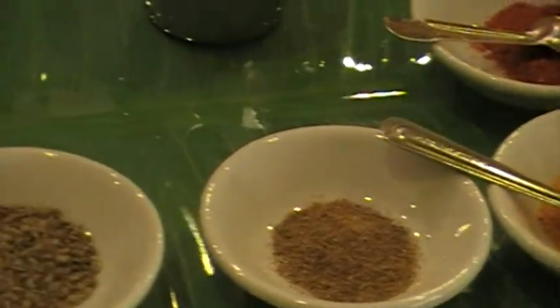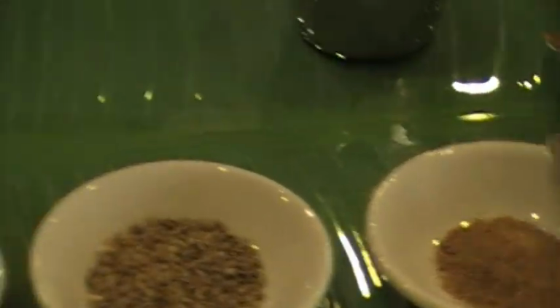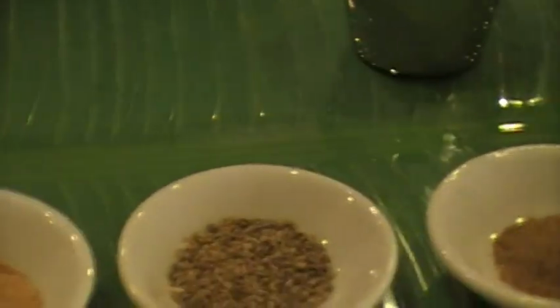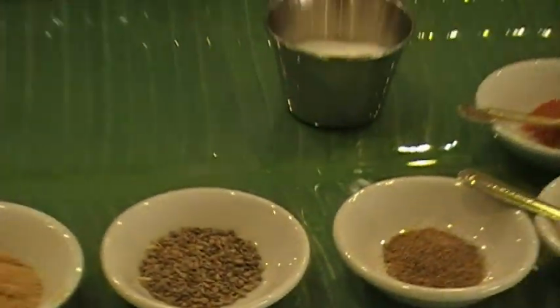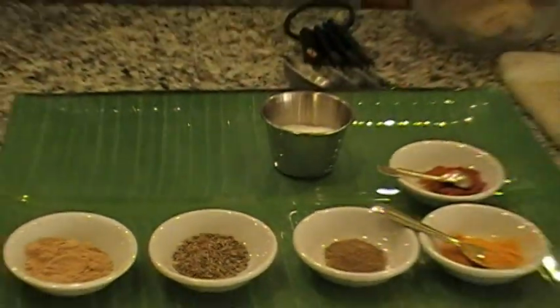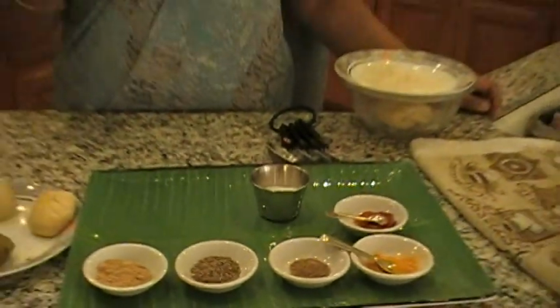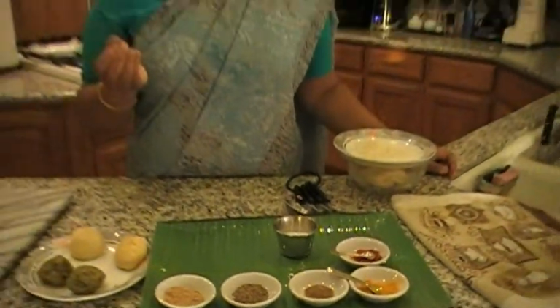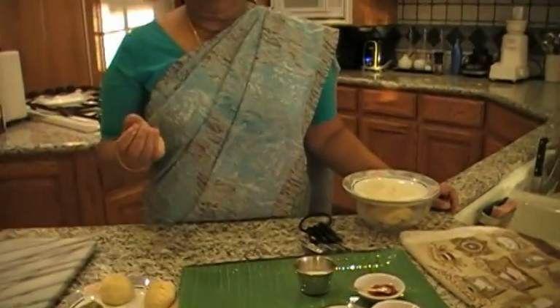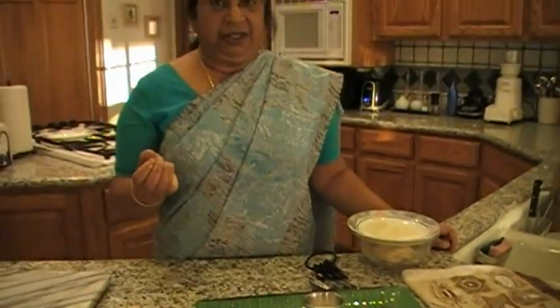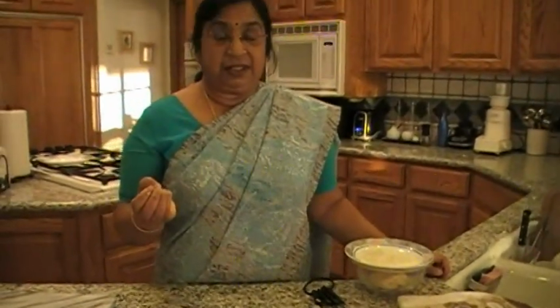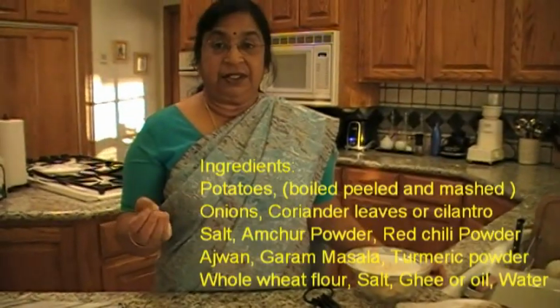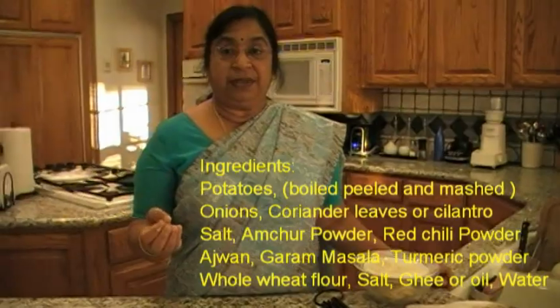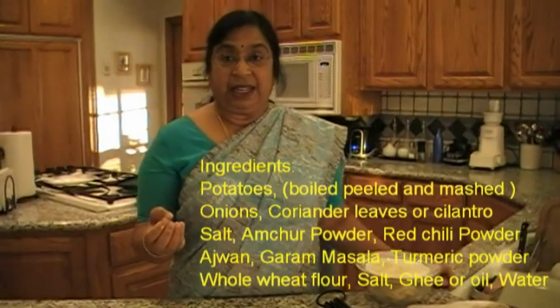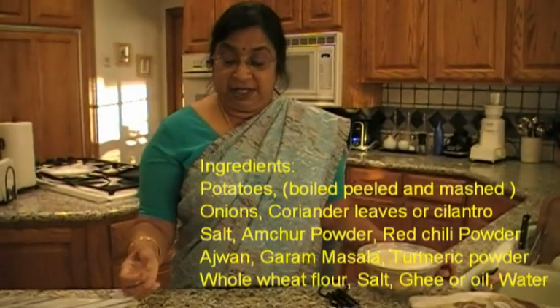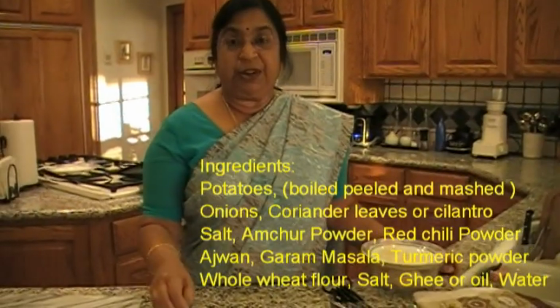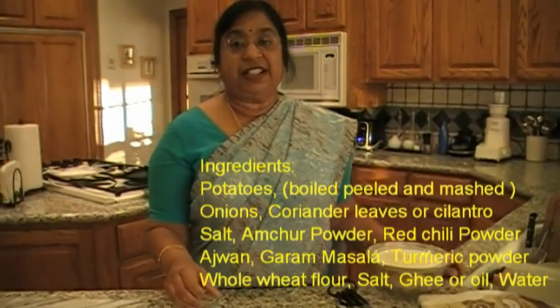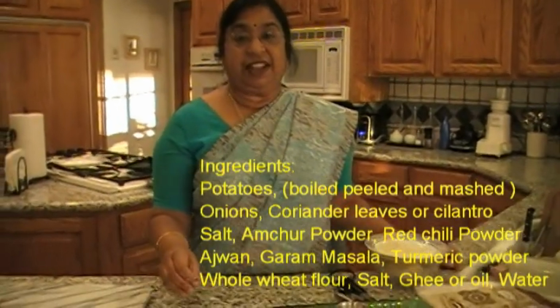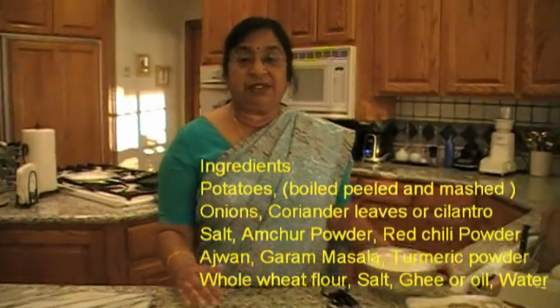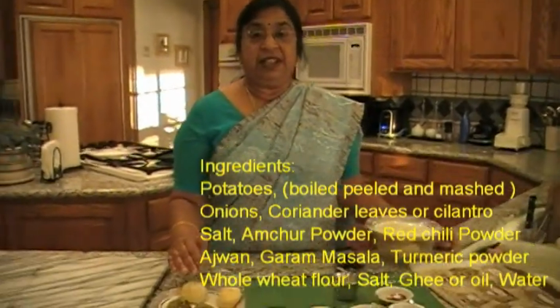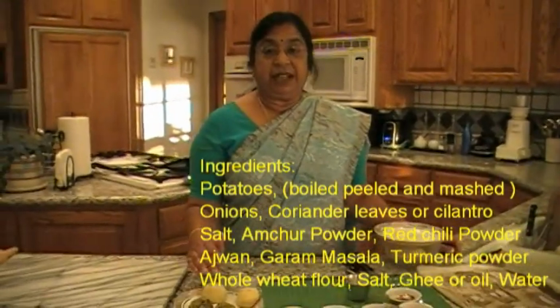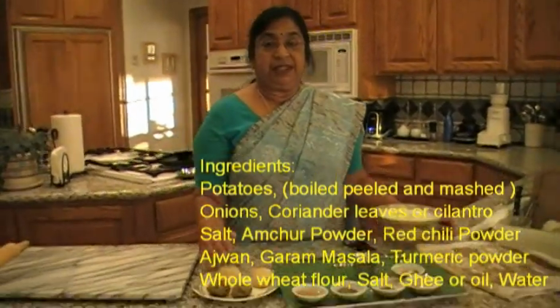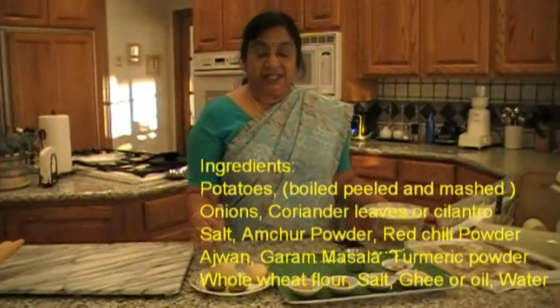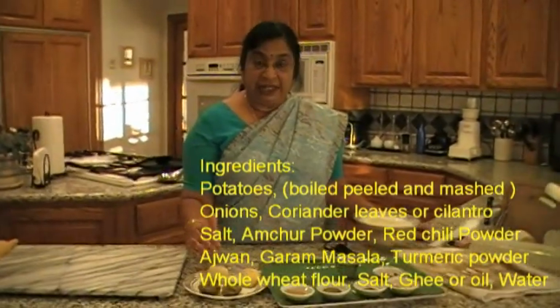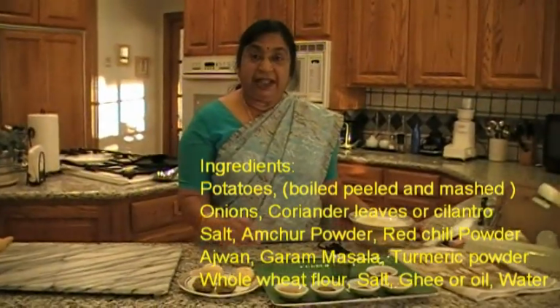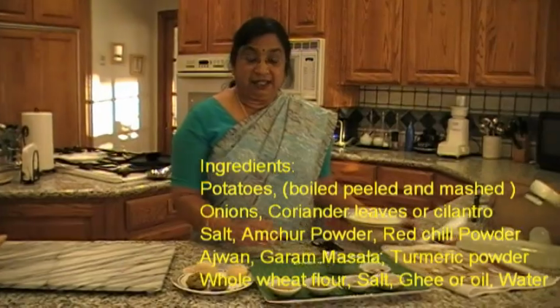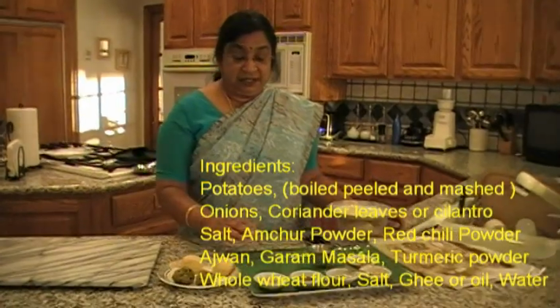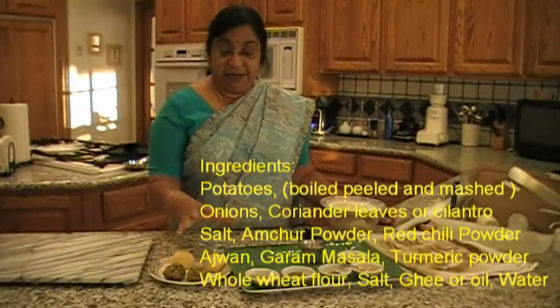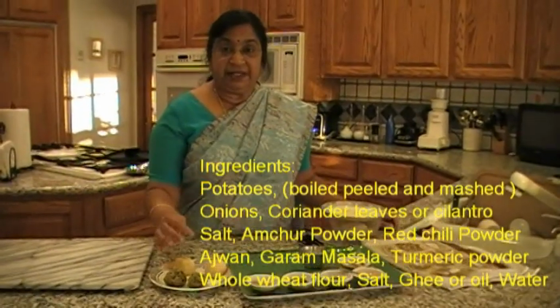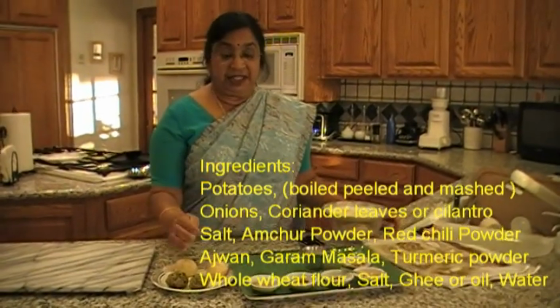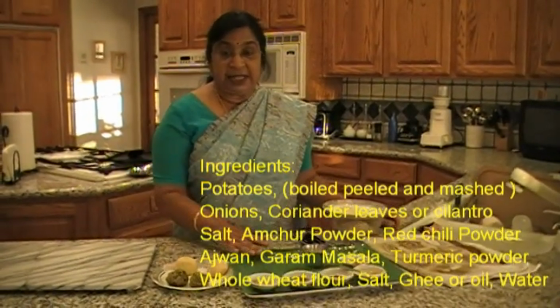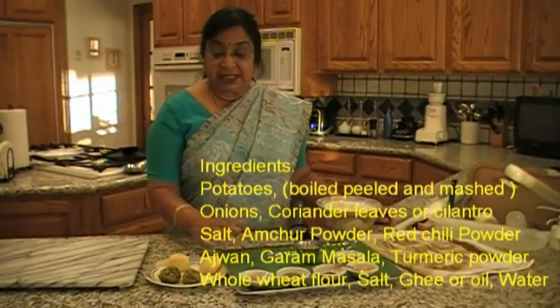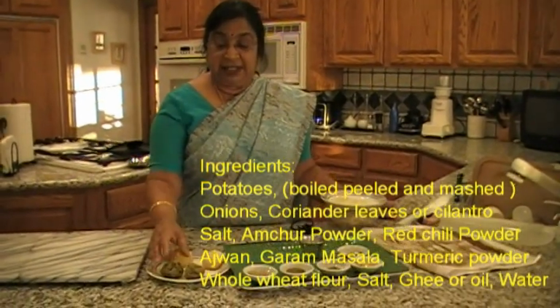And salt. So all these you can add according to your taste, and you can taste it. But it should be a little more than you normally would like, because when you put it in the stuffing it is going to be a little milder. So you mix everything — the spices, everything.